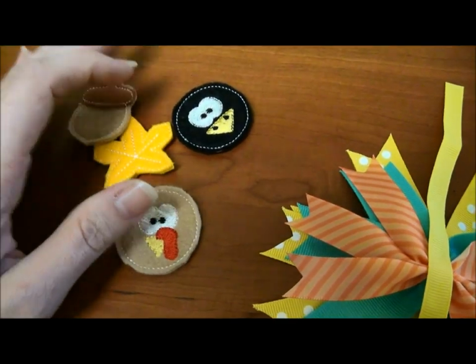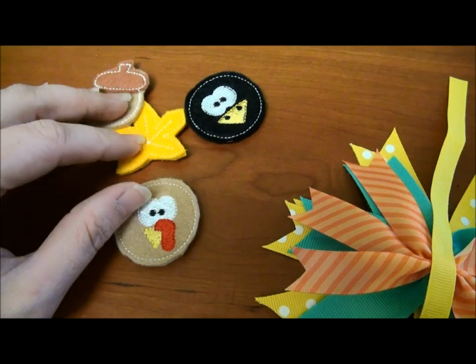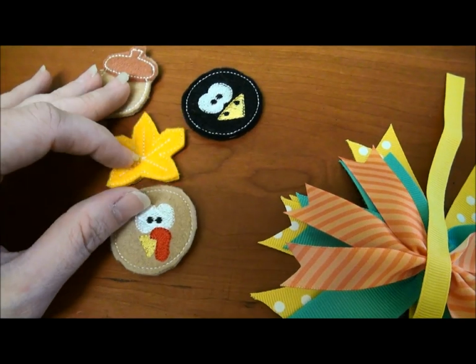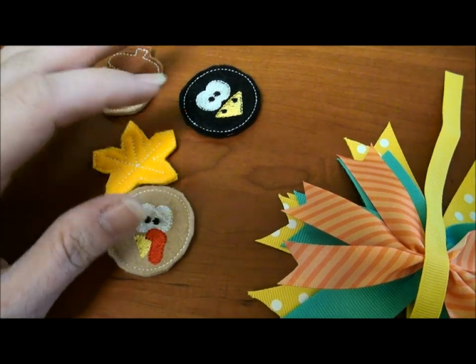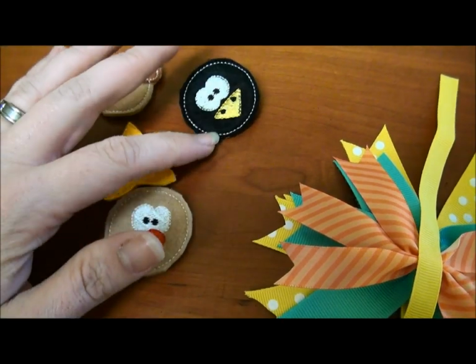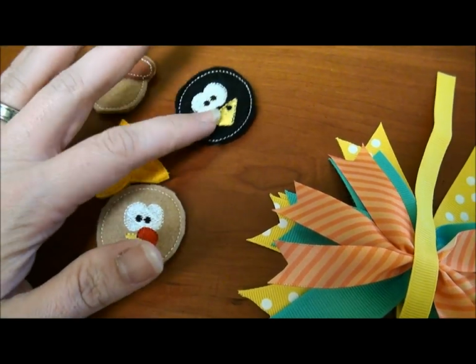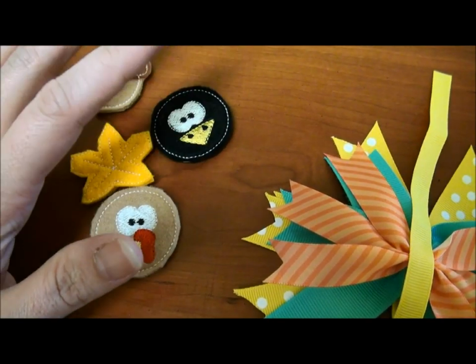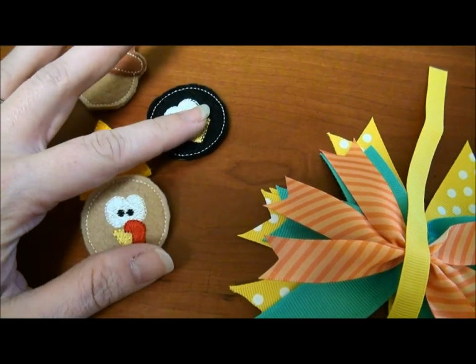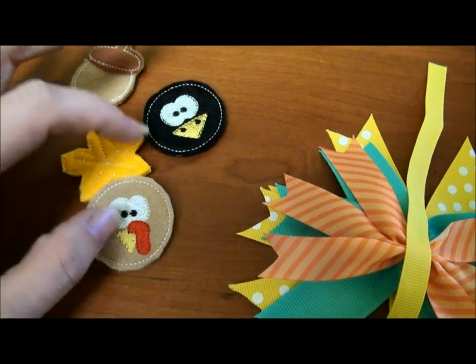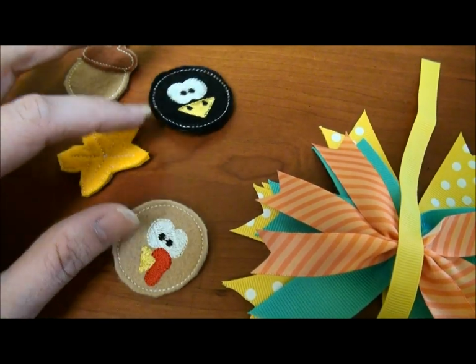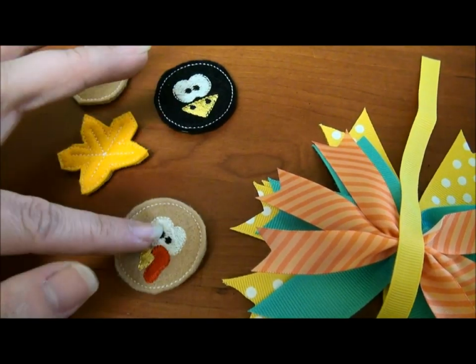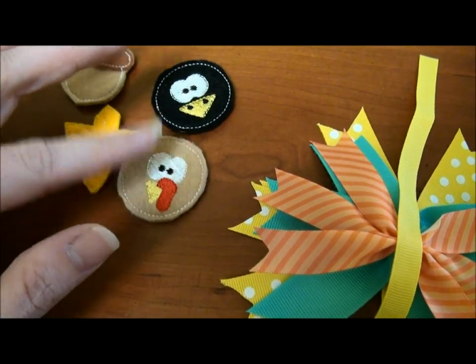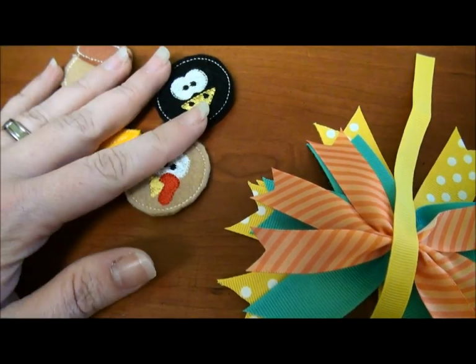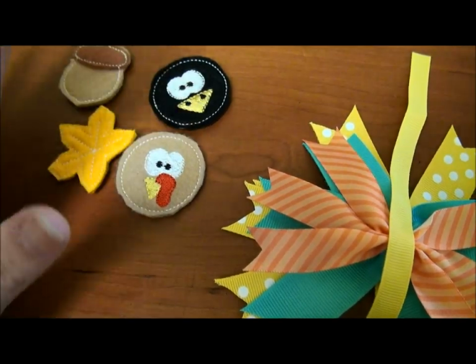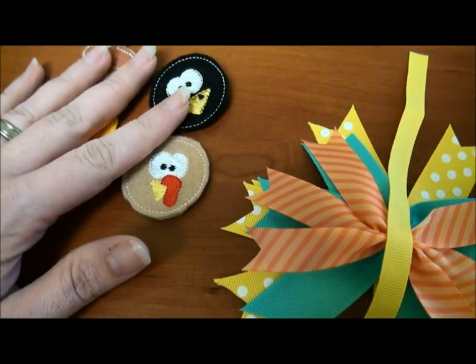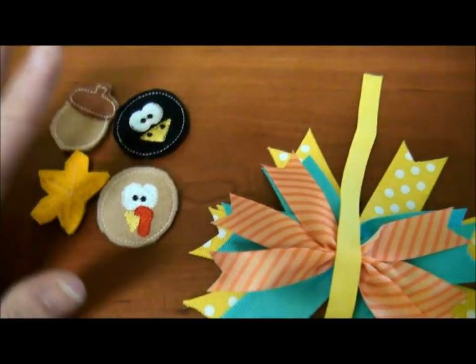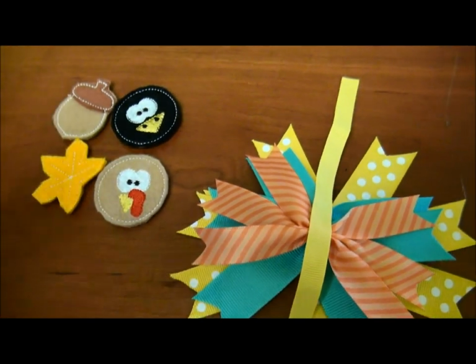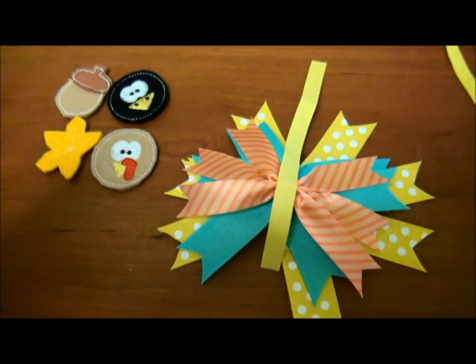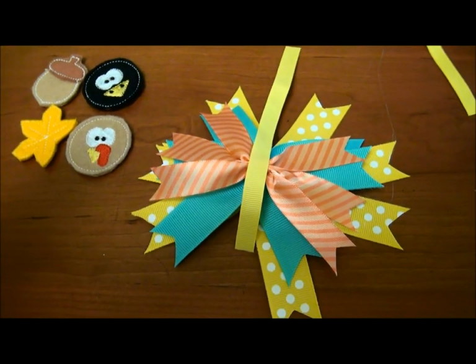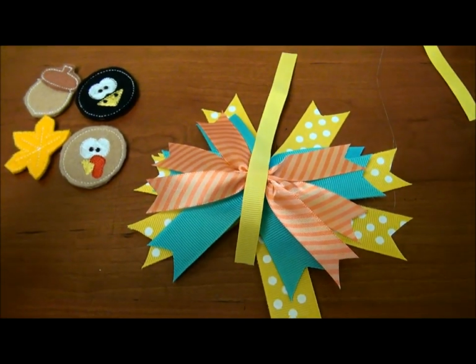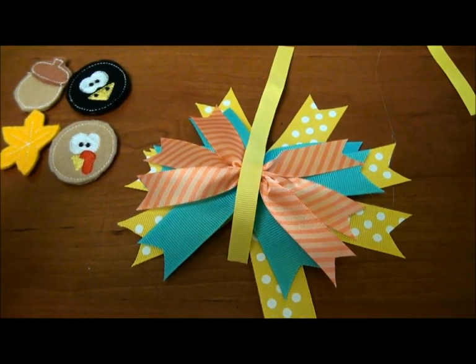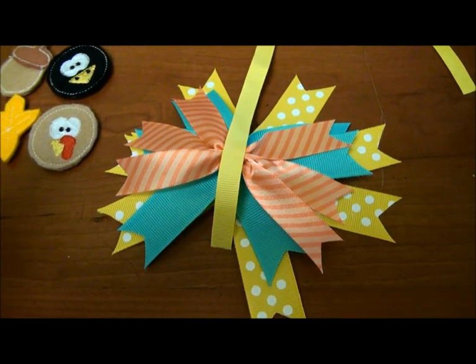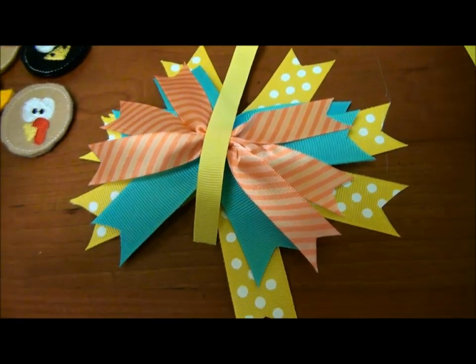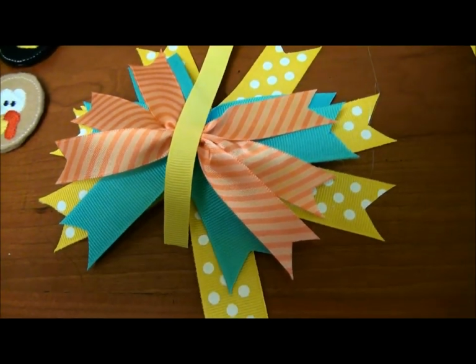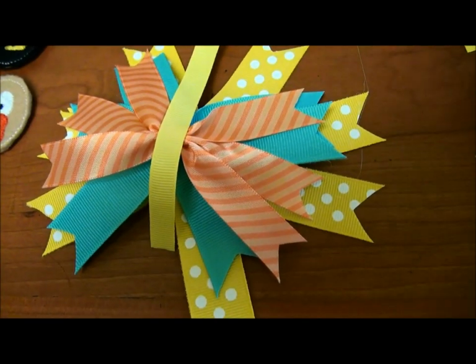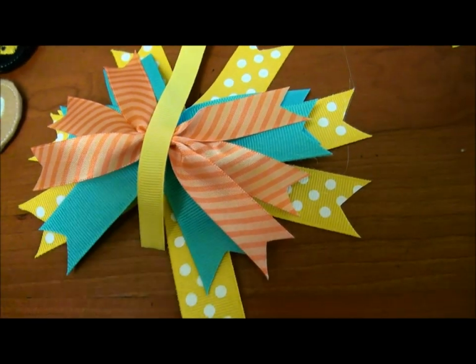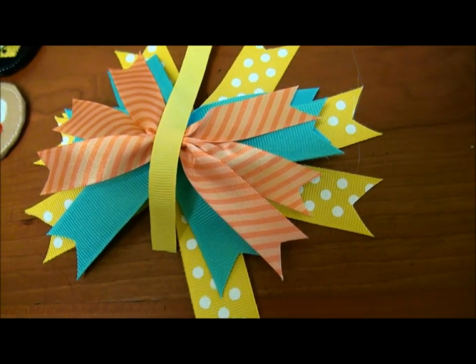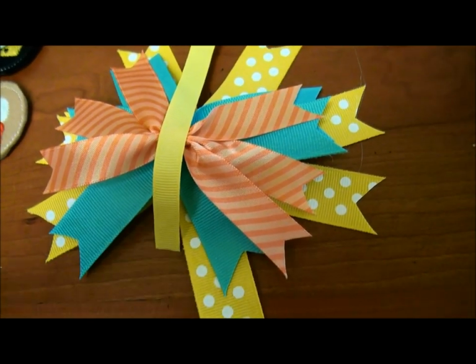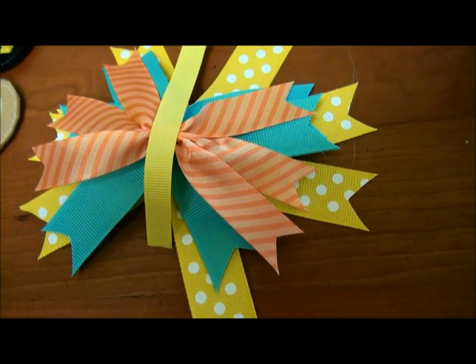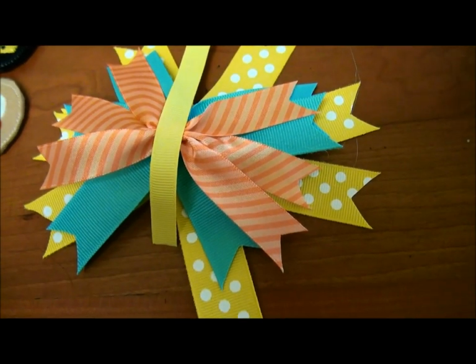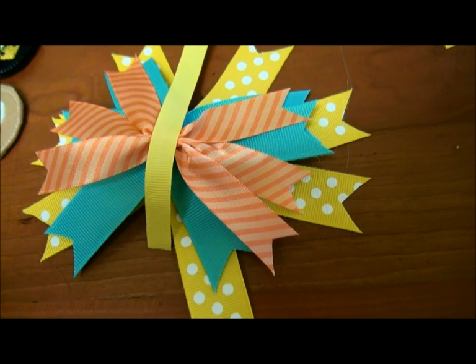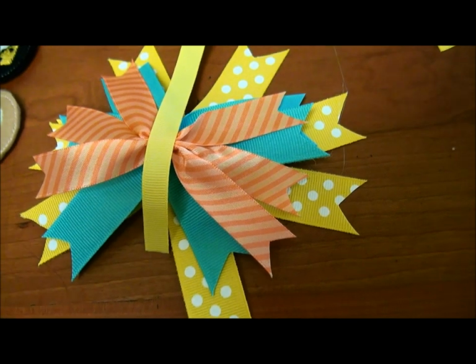I need to take some pictures first, but that's basically how to make a pinwheel hair bow.